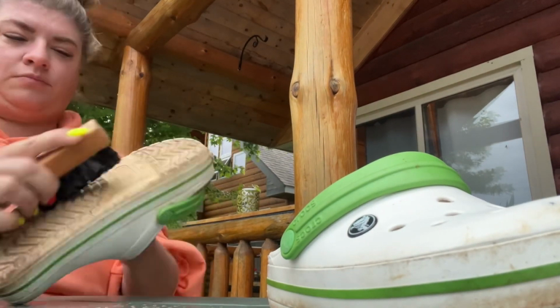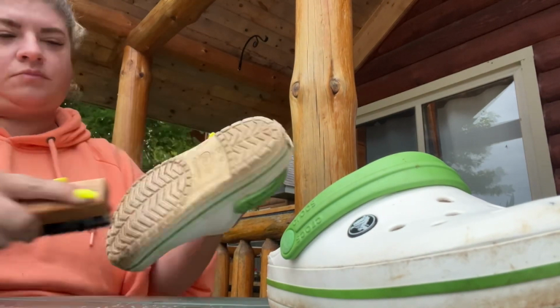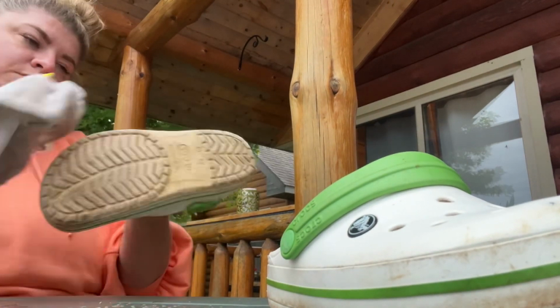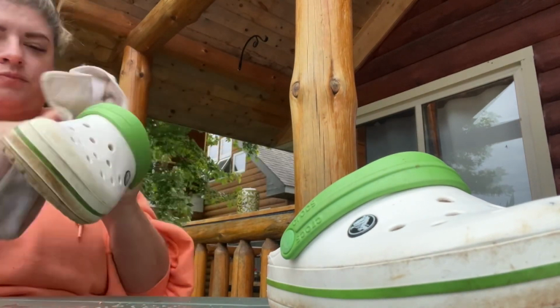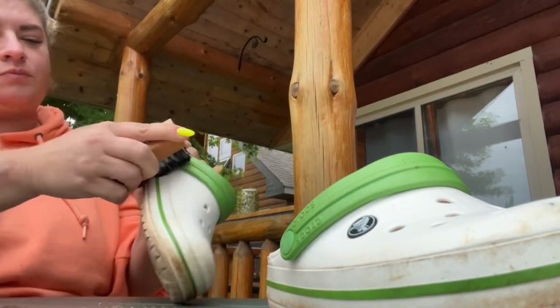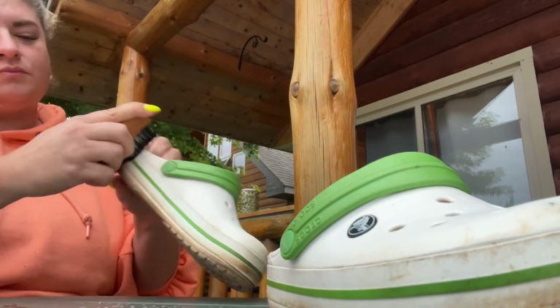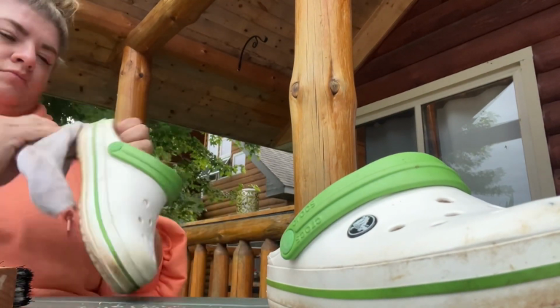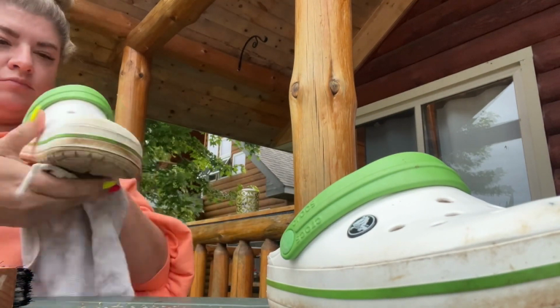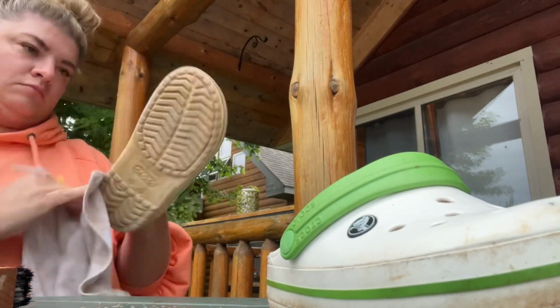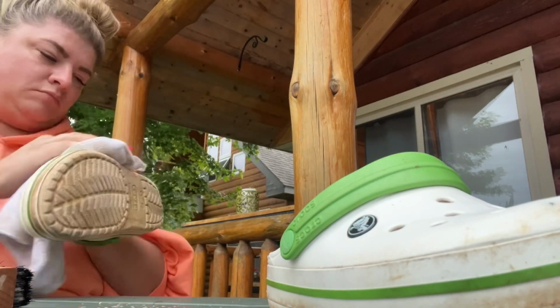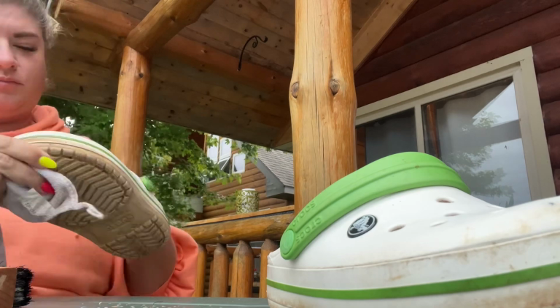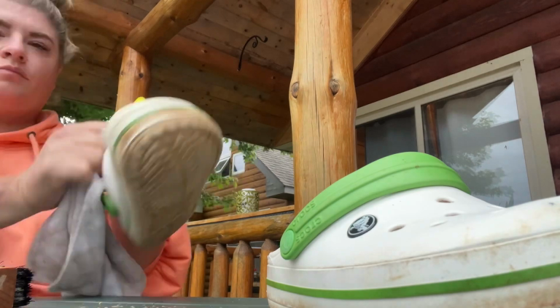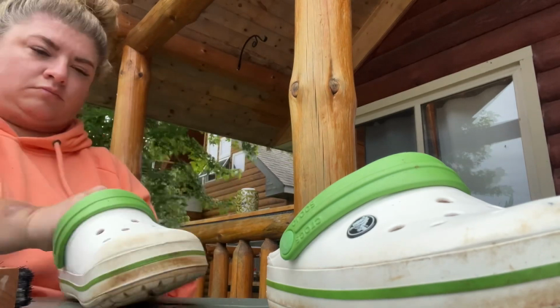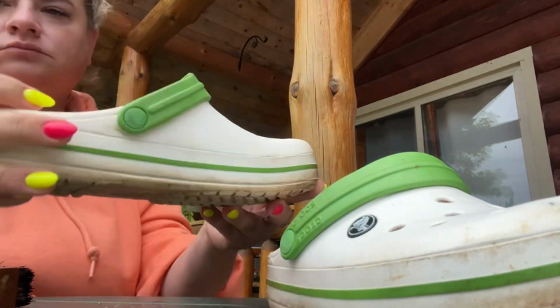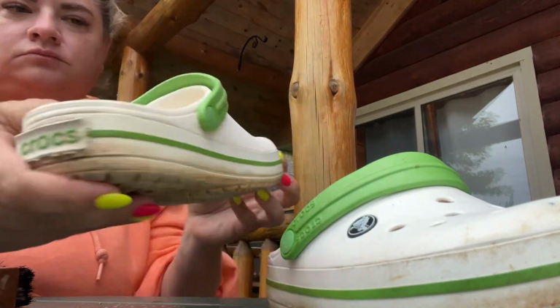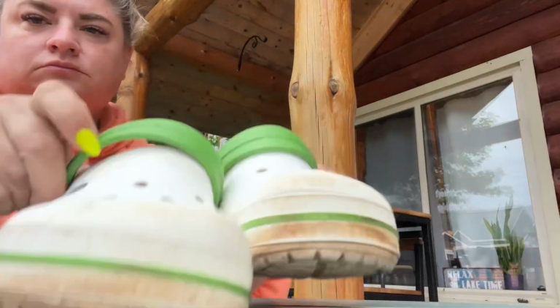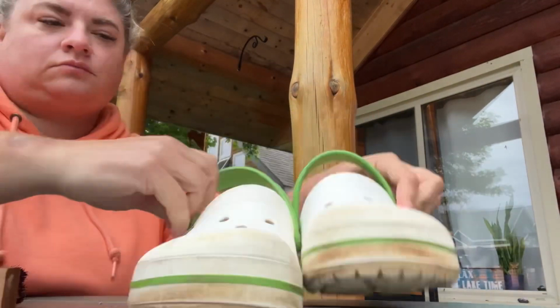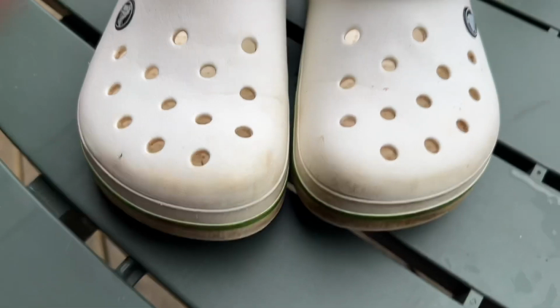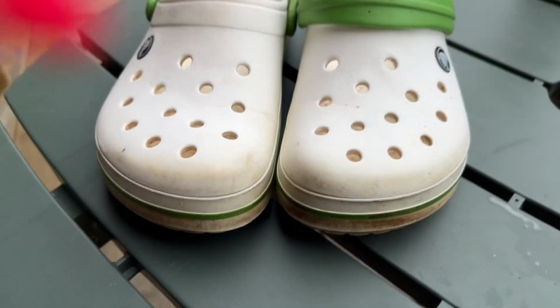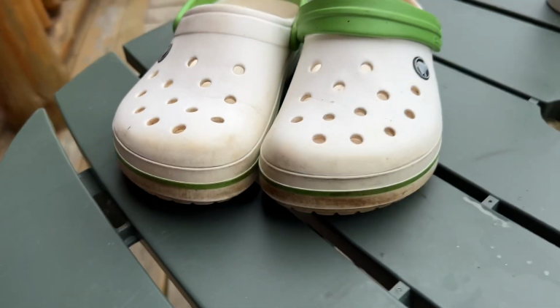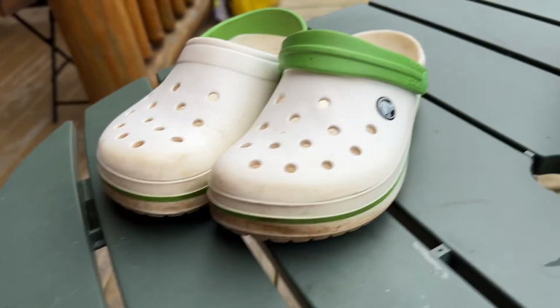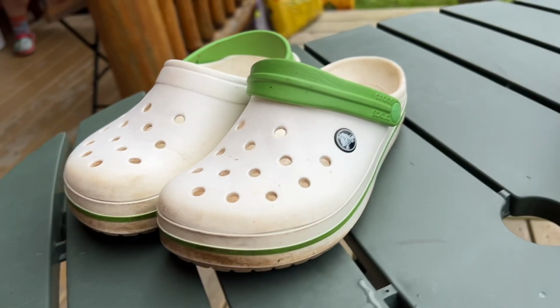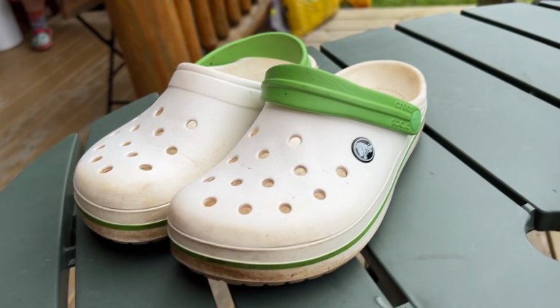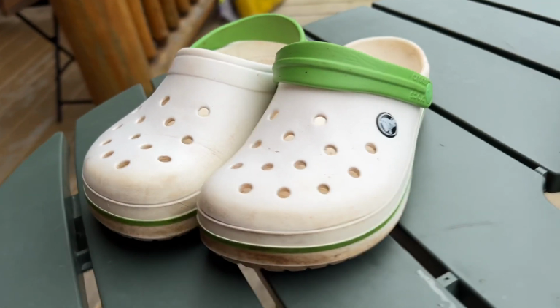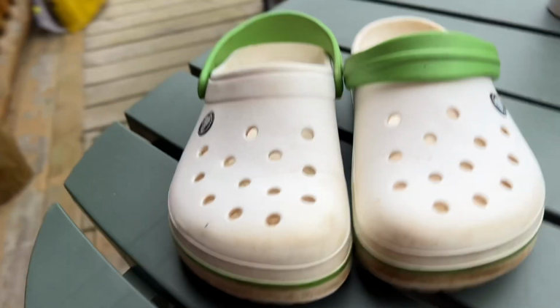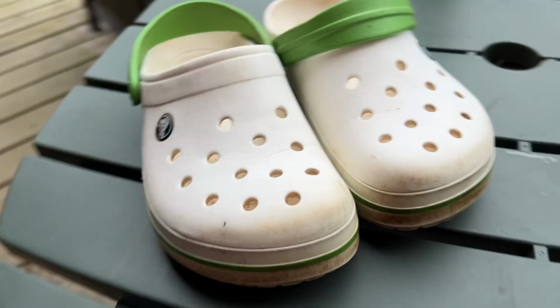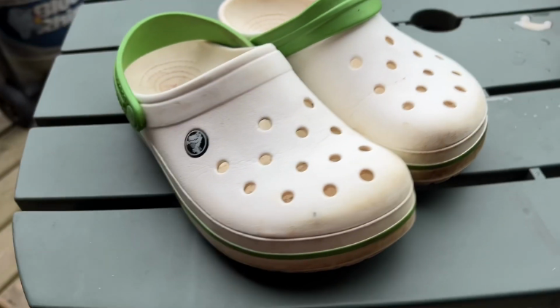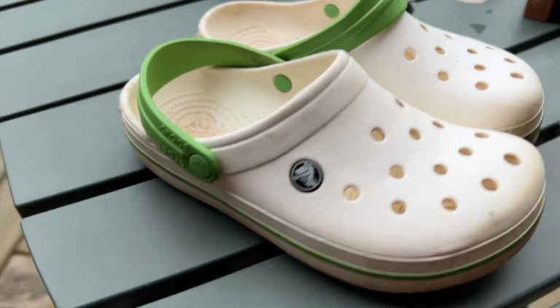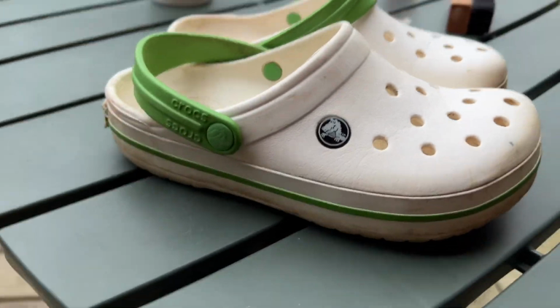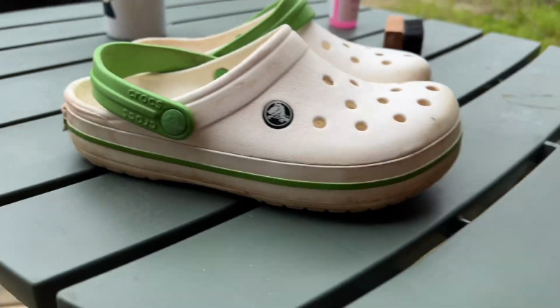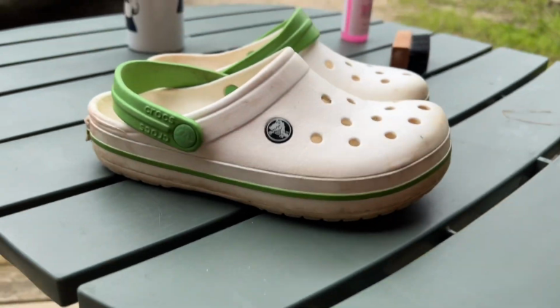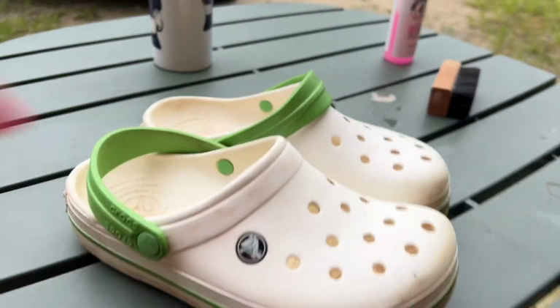Okay, so I'm about at the end where I think I'm at a good point. Like I said, I don't think these are going to look perfect, but they are looking really good. I'll link the product I used down below. Thanks so much for watching.